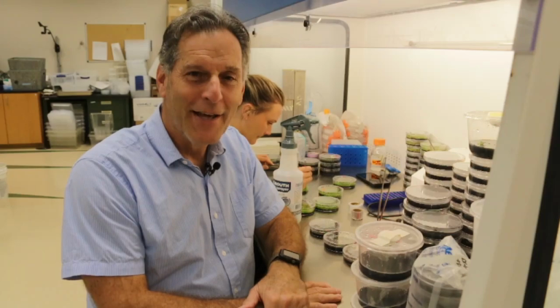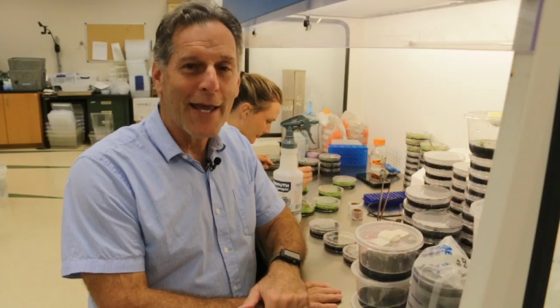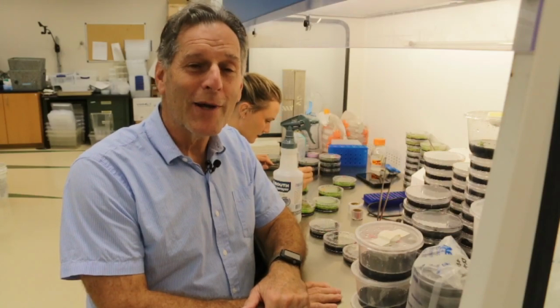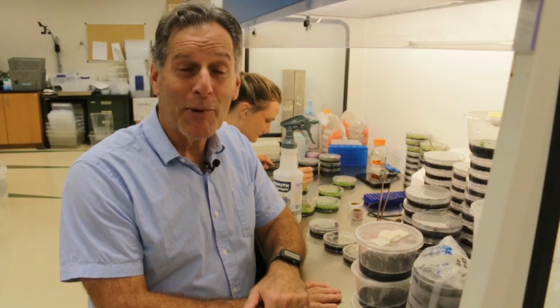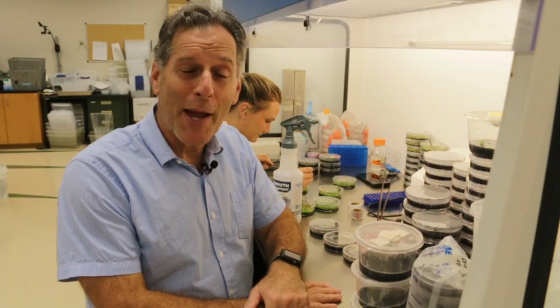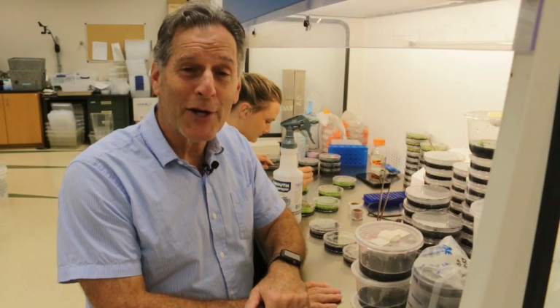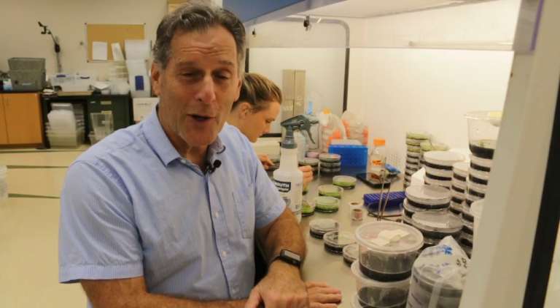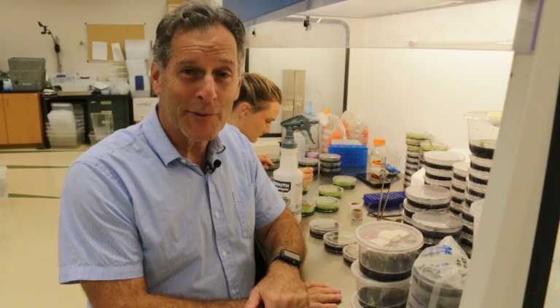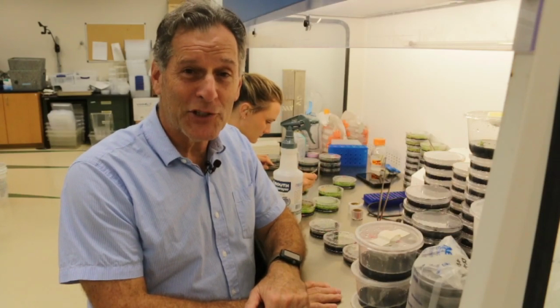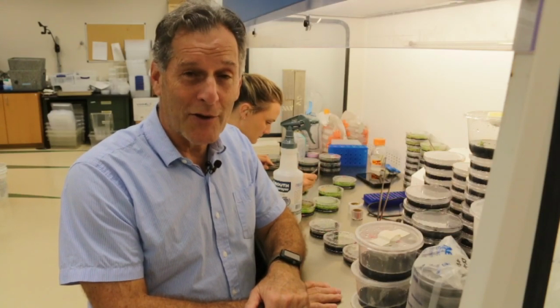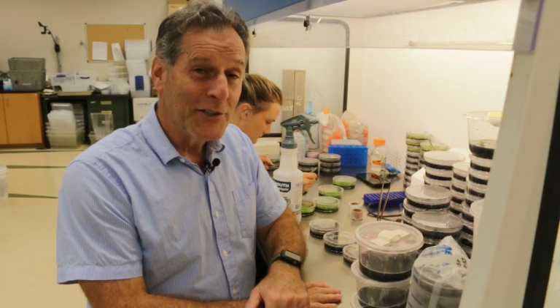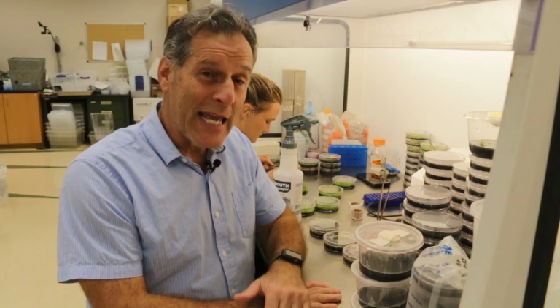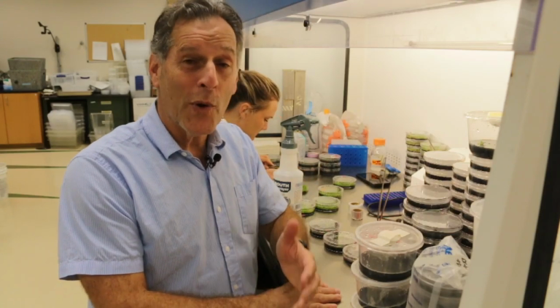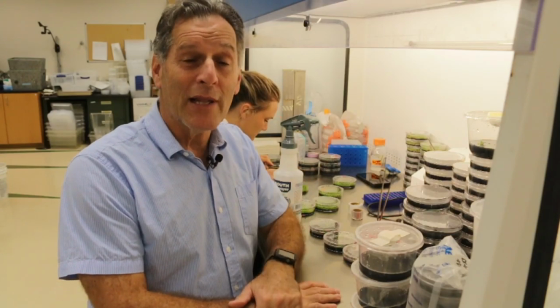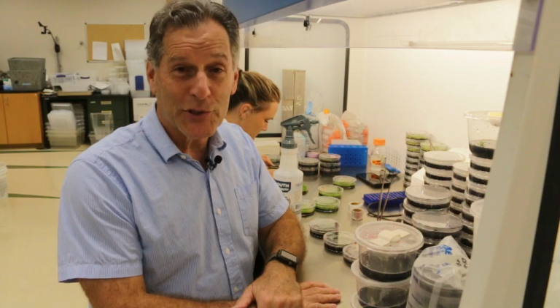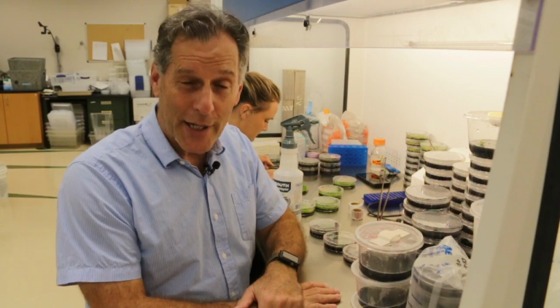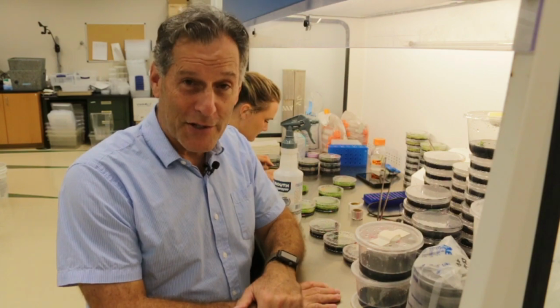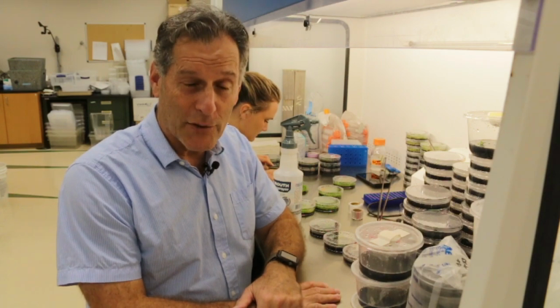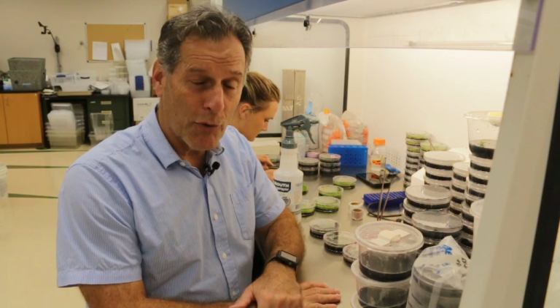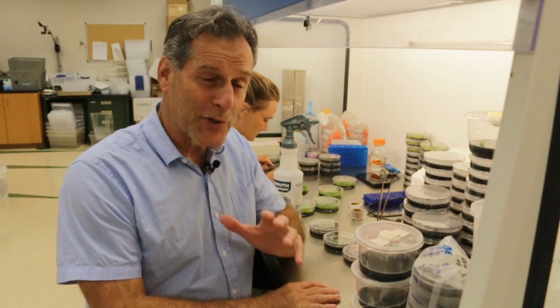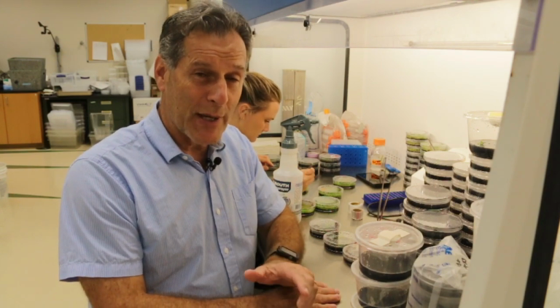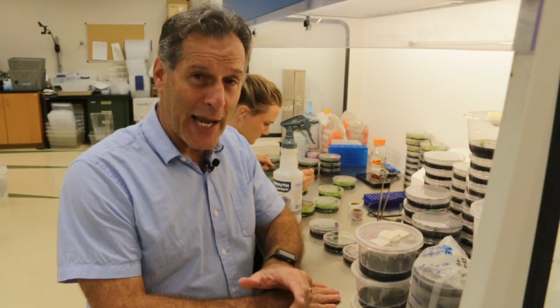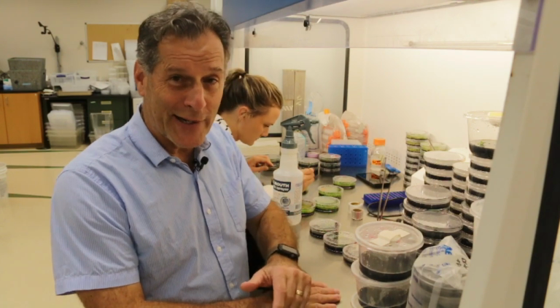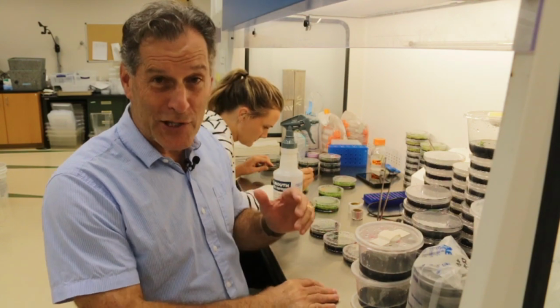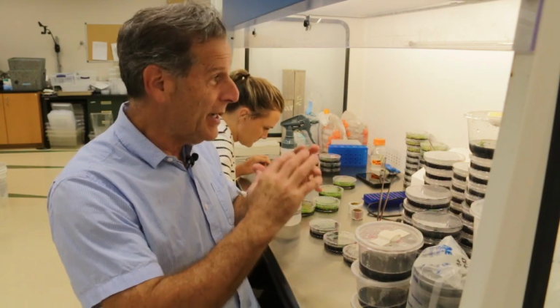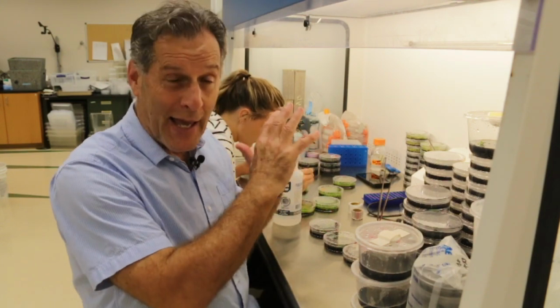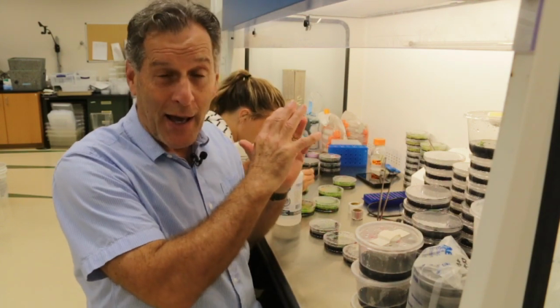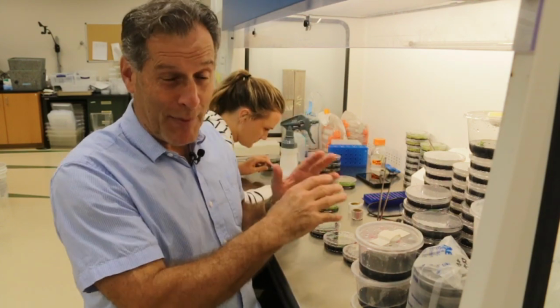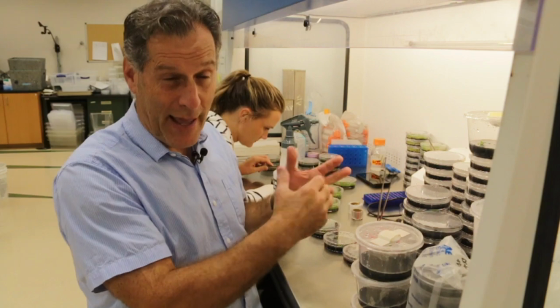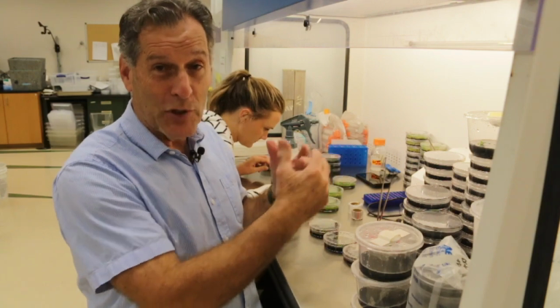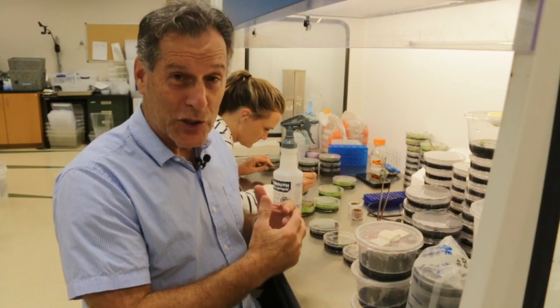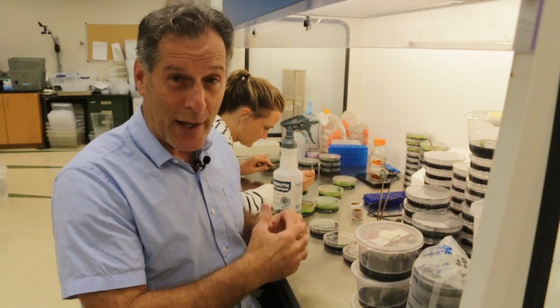Hi everyone, I'm the Plant Propagator and welcome to my channel. Today we're in the laboratory here in Southwest Florida. I'm sorry about the background noise, but I'm in the lab and the hood is running.